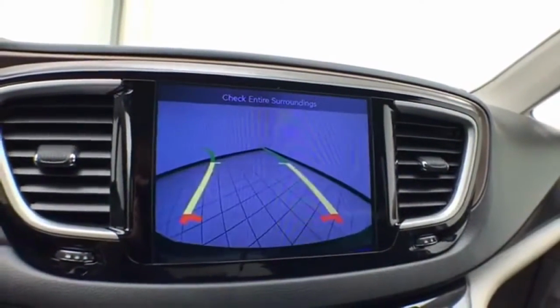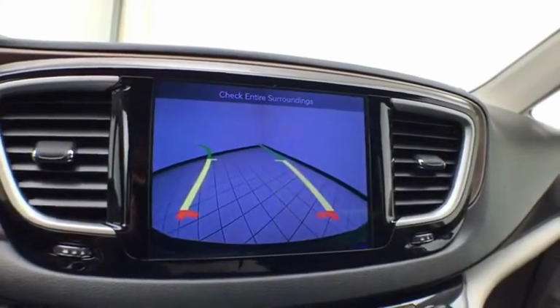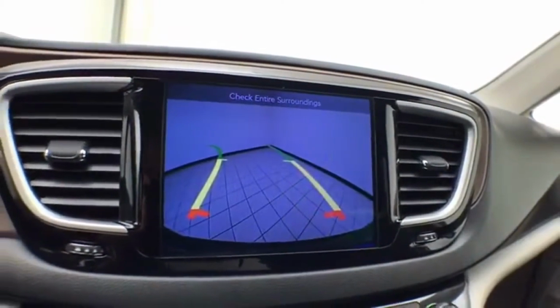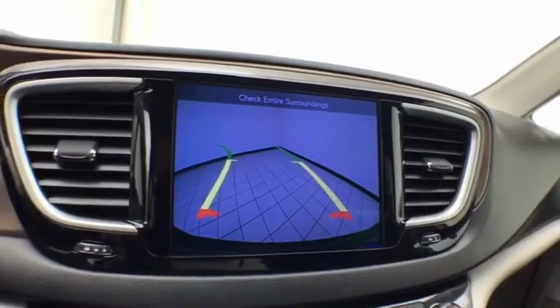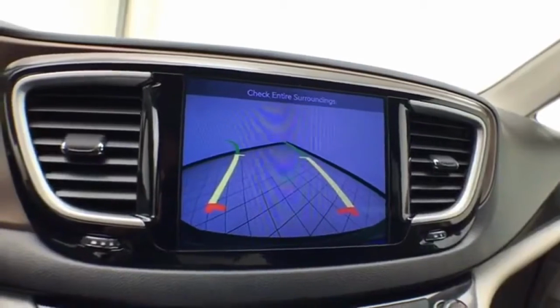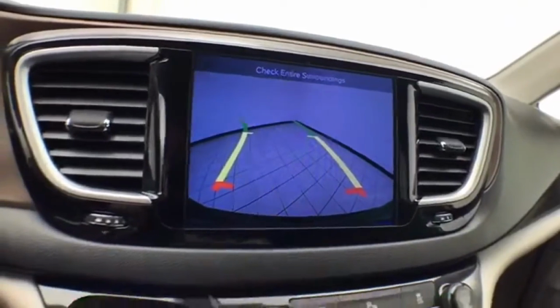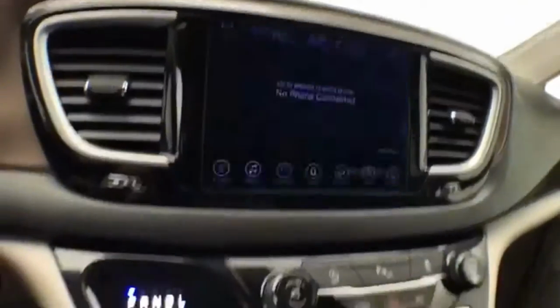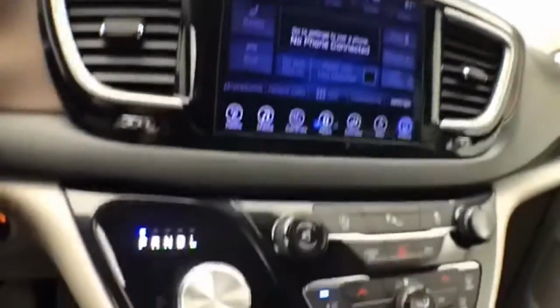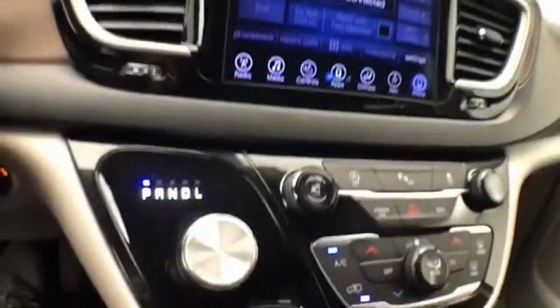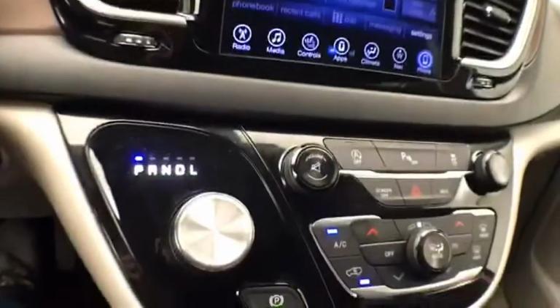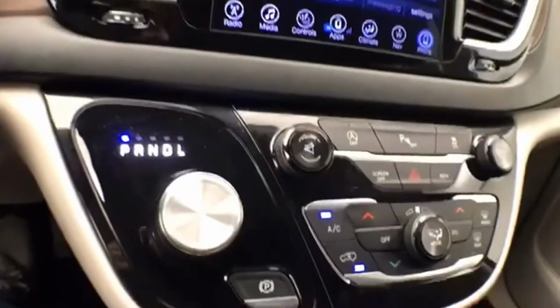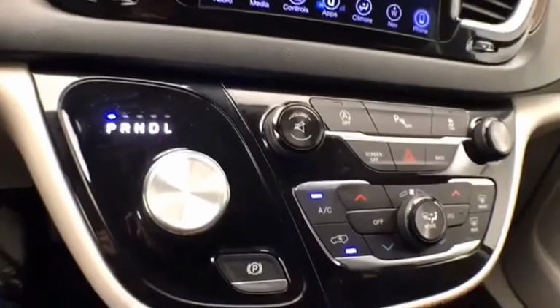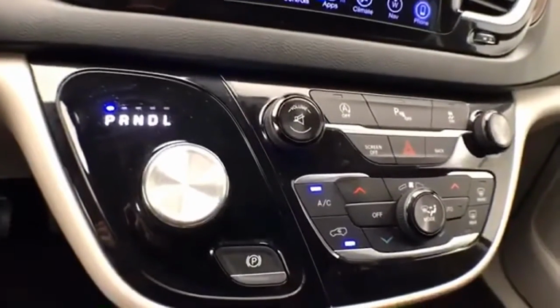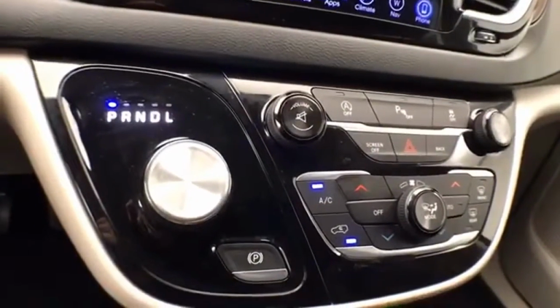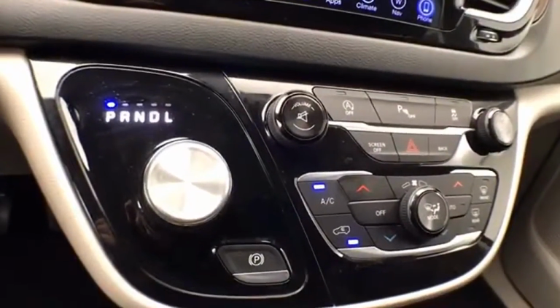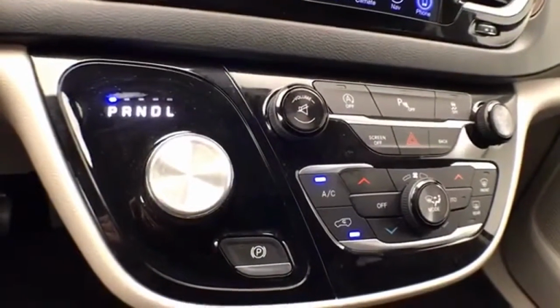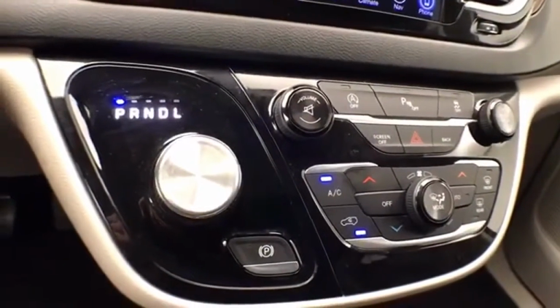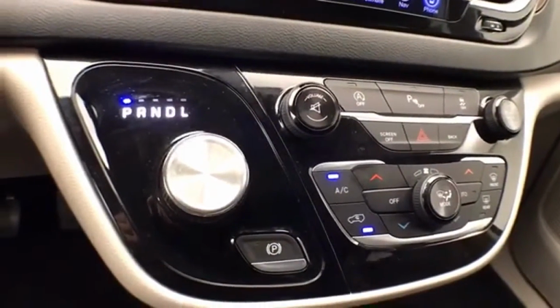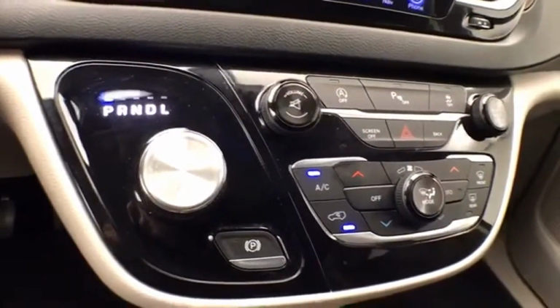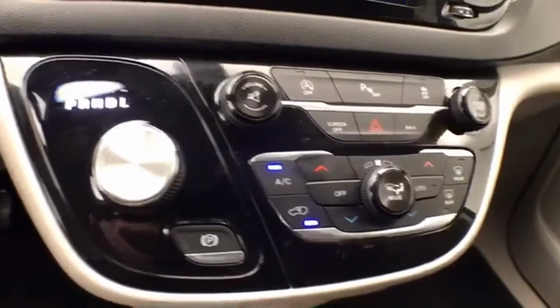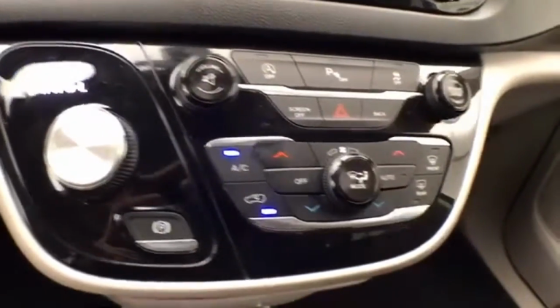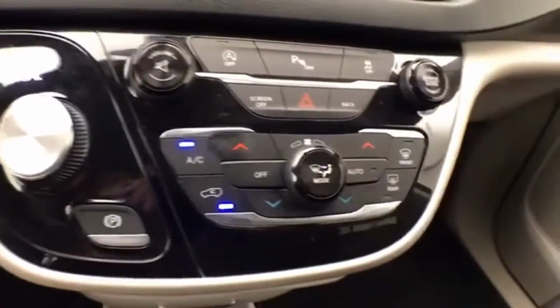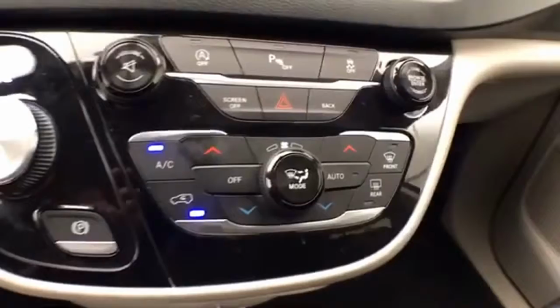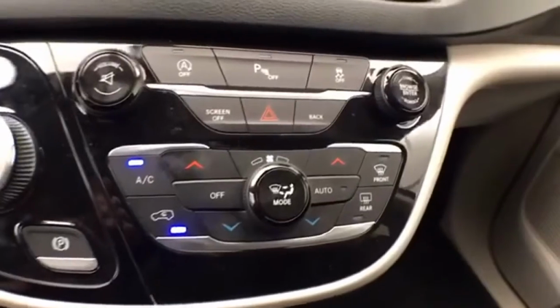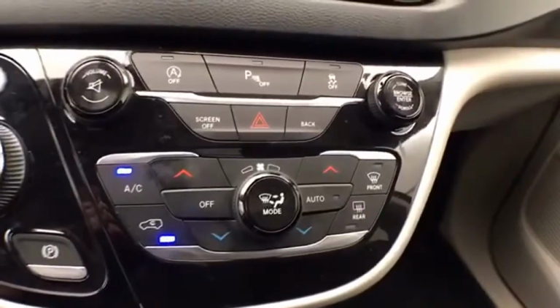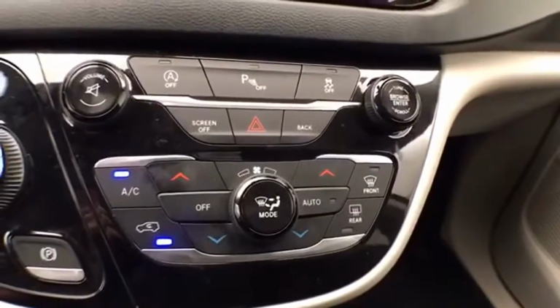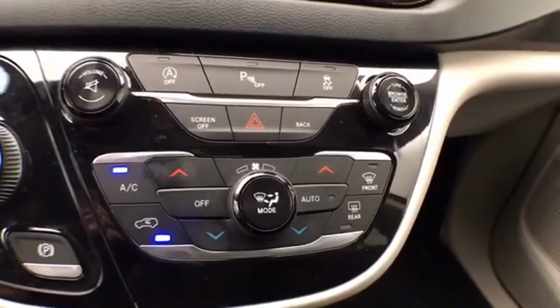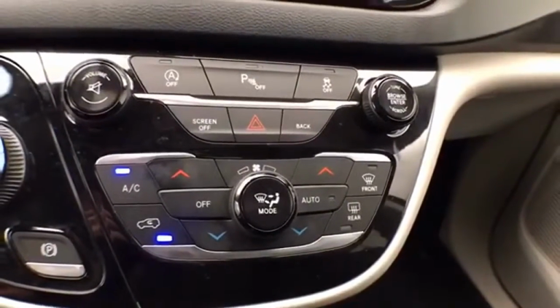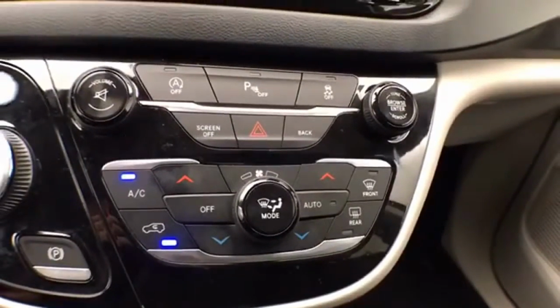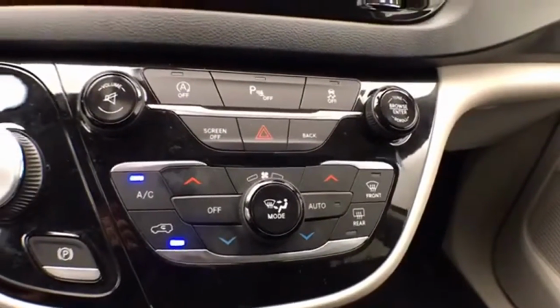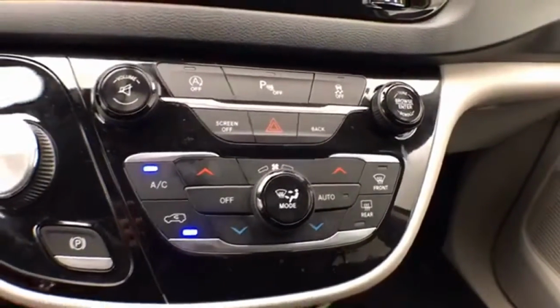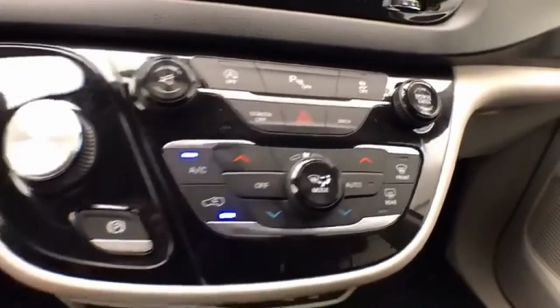The backup camera display is shown on that touchscreen as well. There is a nine-speed automatic transmission with a rotary dial shifter, and hard keys below for climate control.